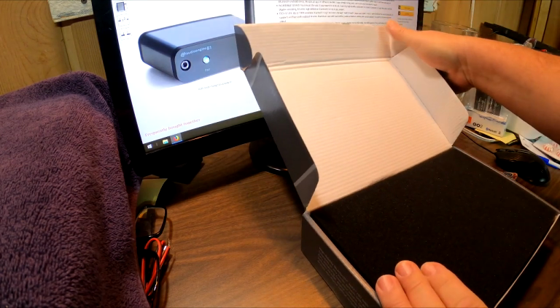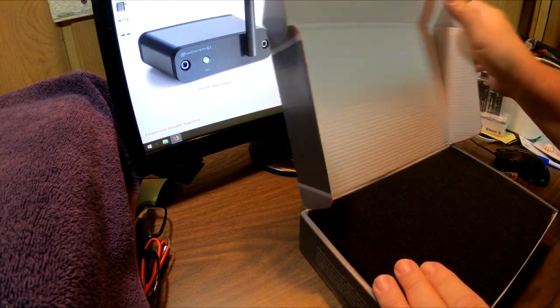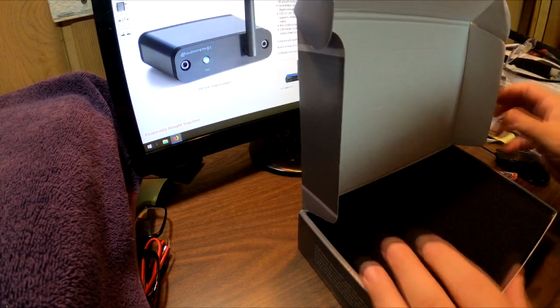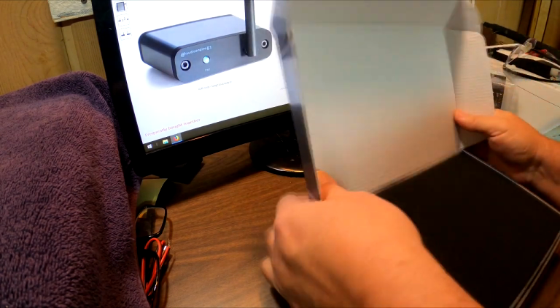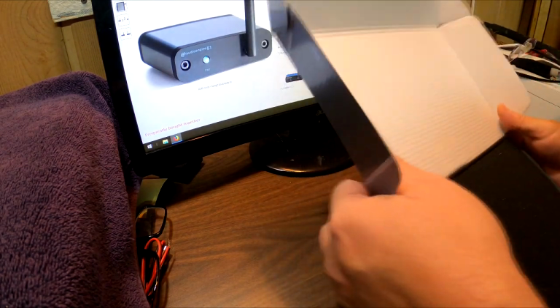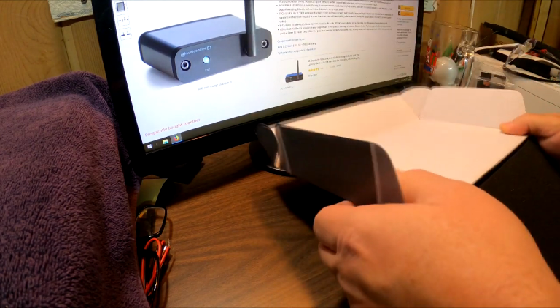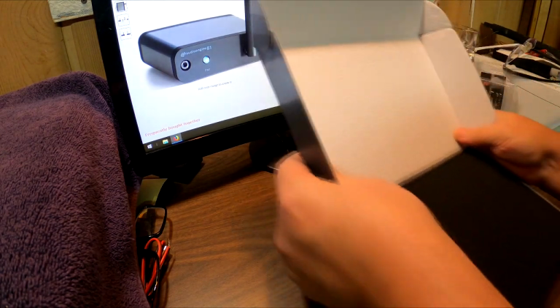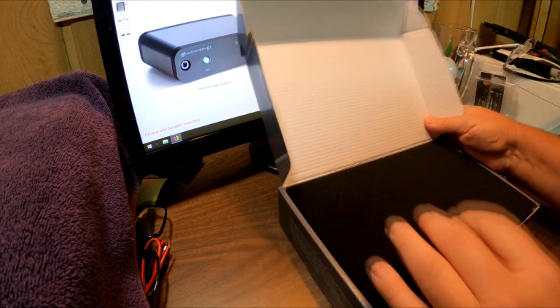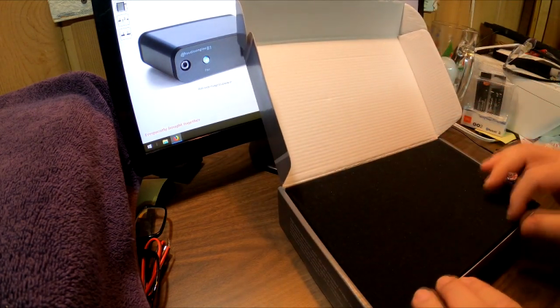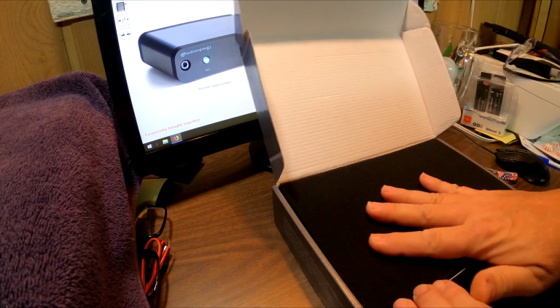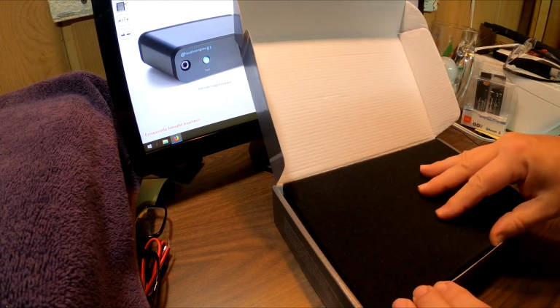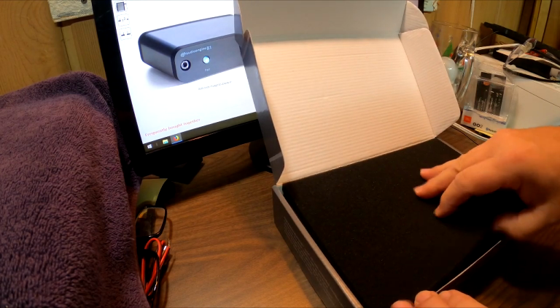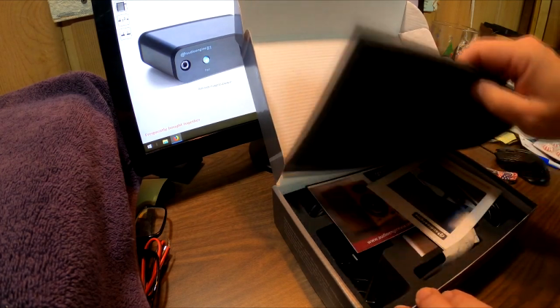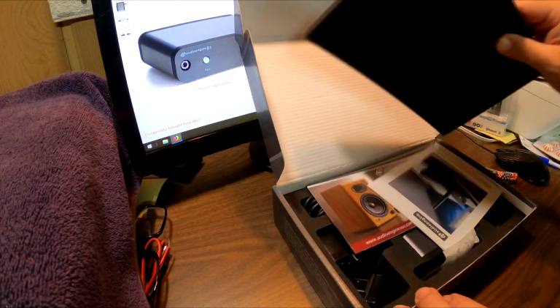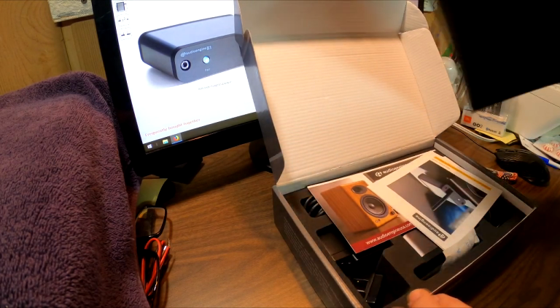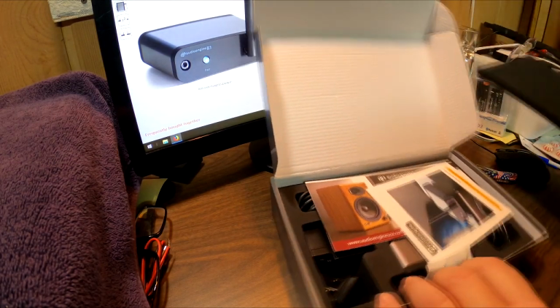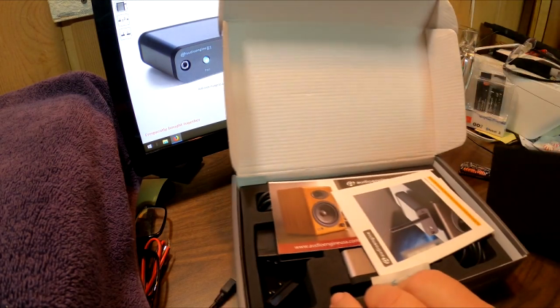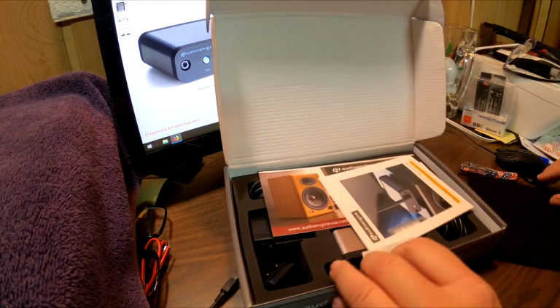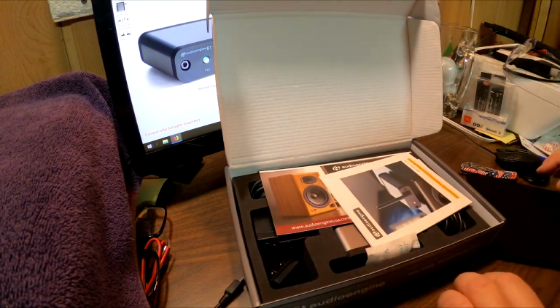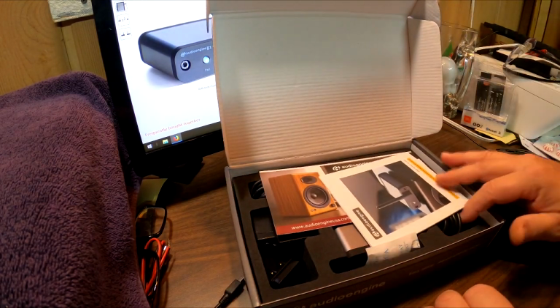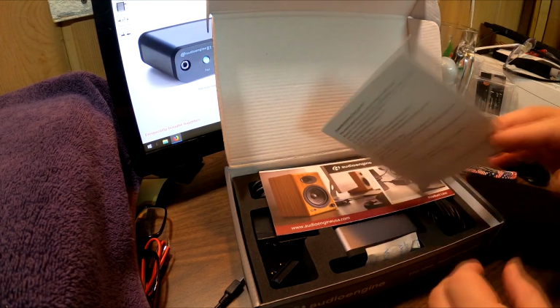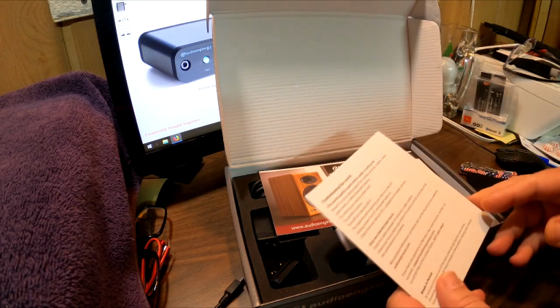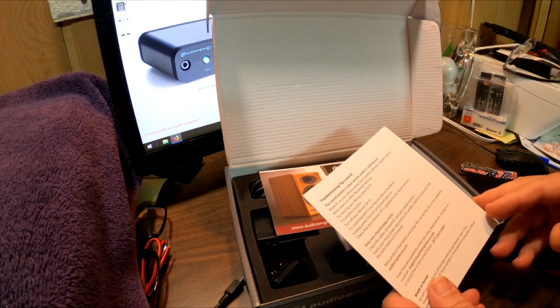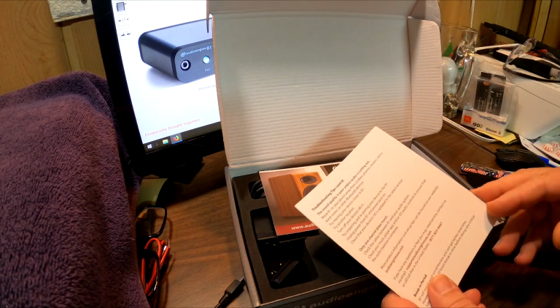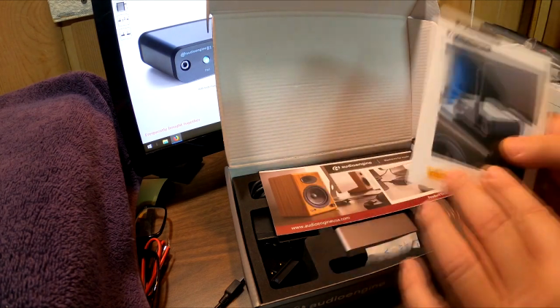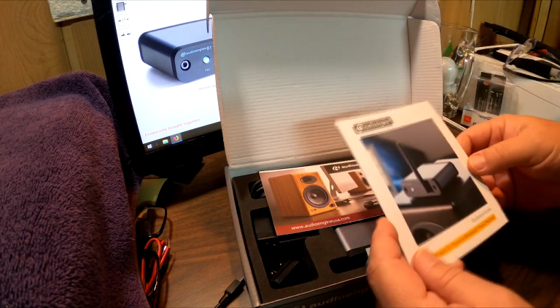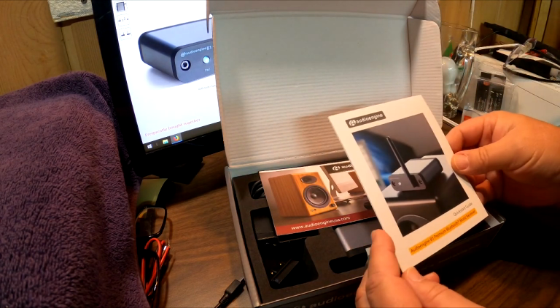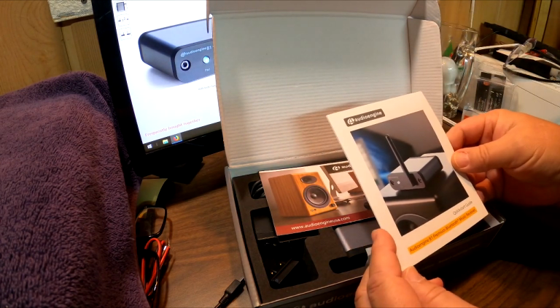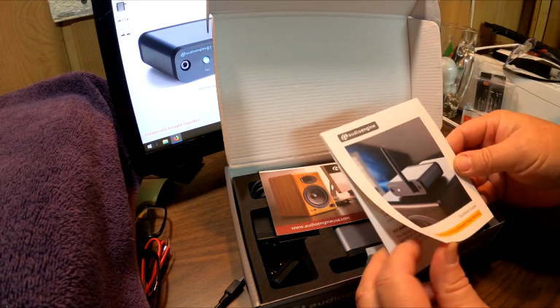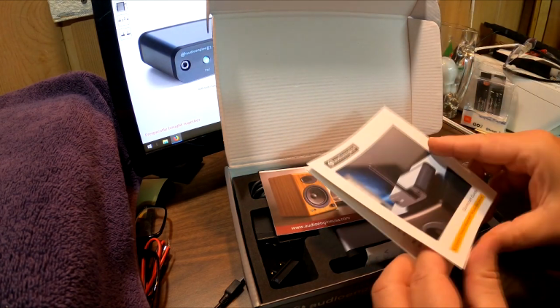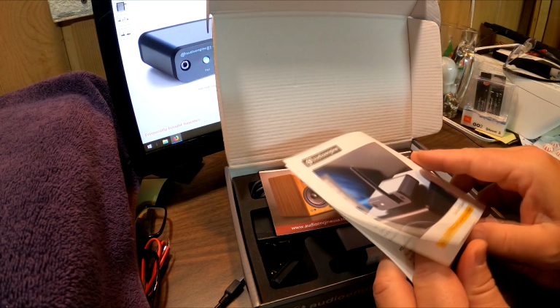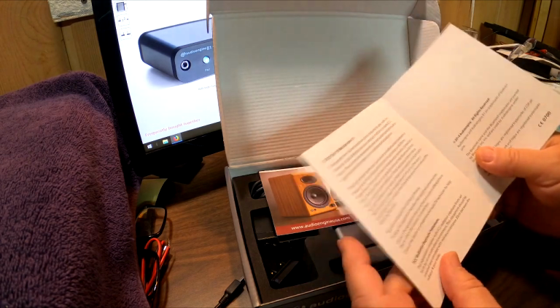So what do we have here? It comes in a nice box — 'easy setup, award-winning sound' — we'll see about that. There's a nice little foam pad inside, and here's the quick start guide. I love quick start guides.